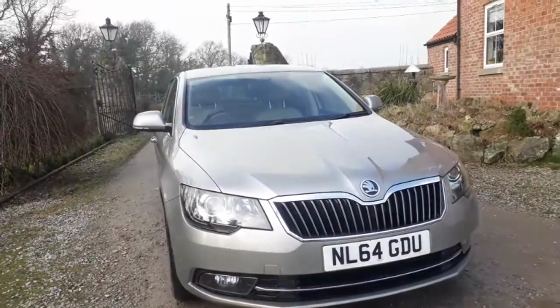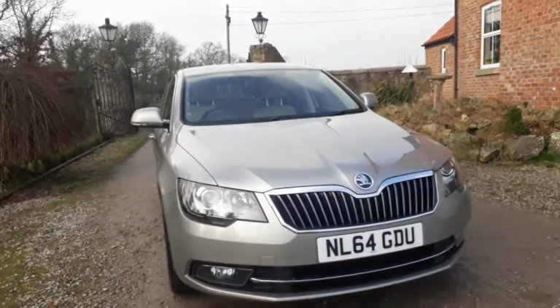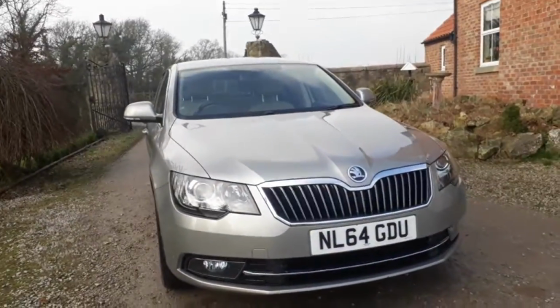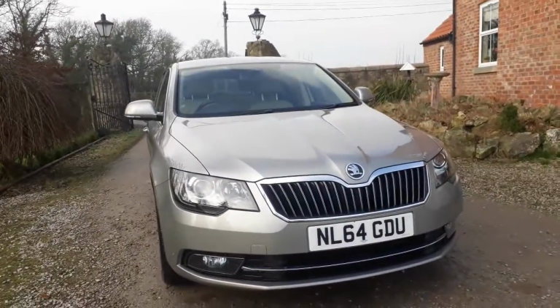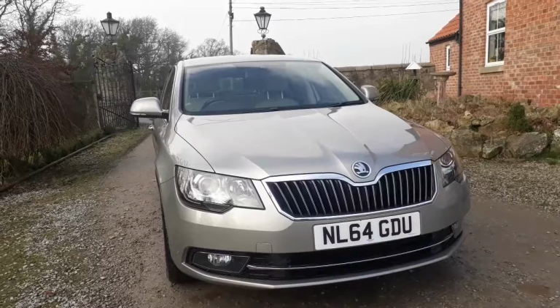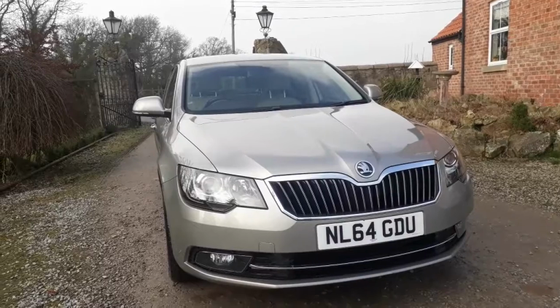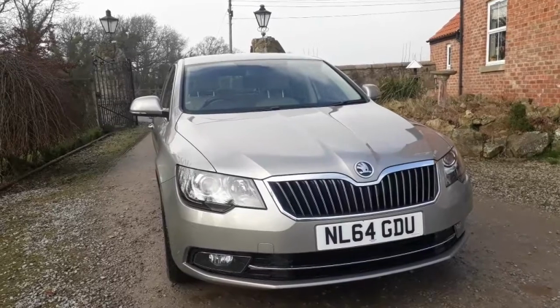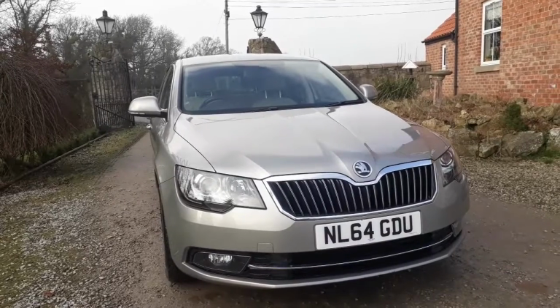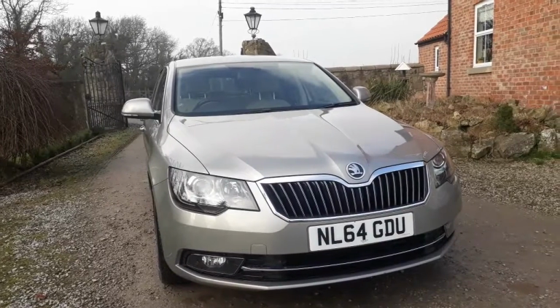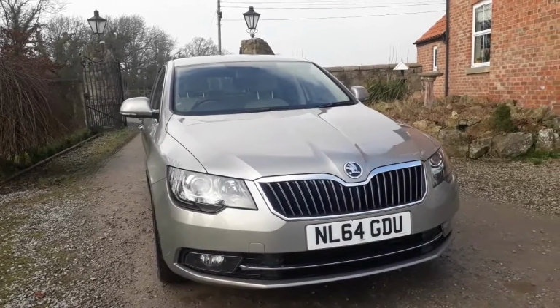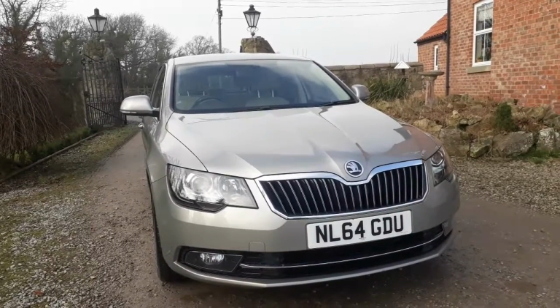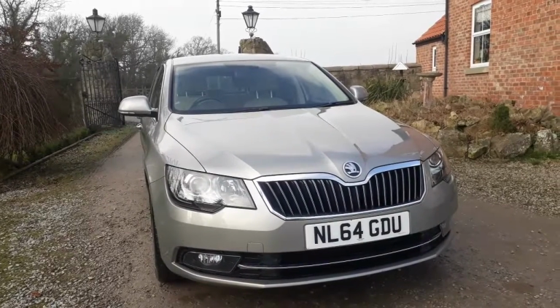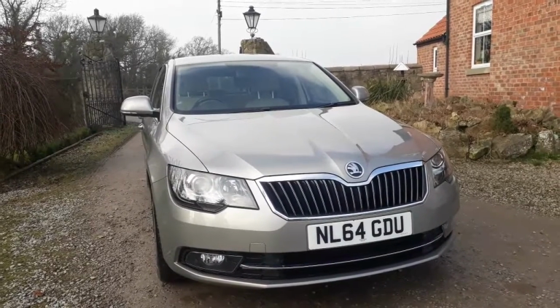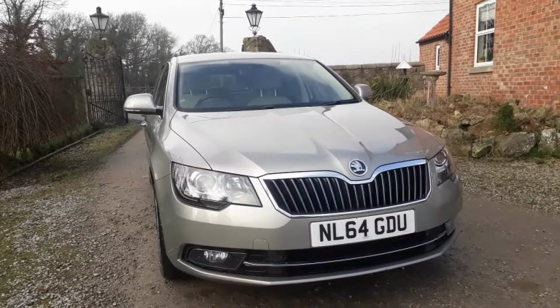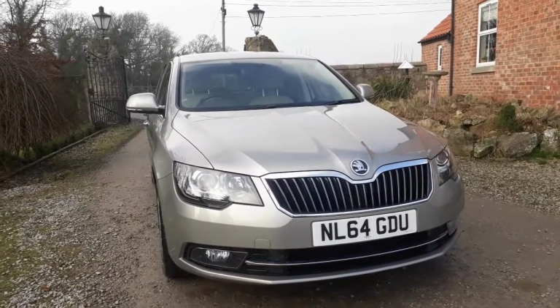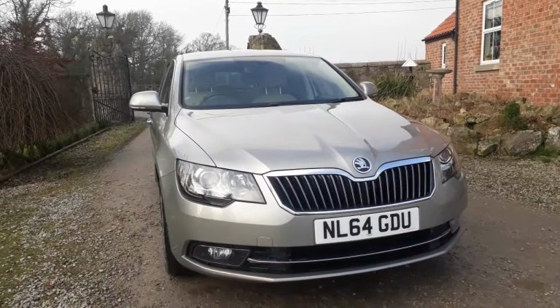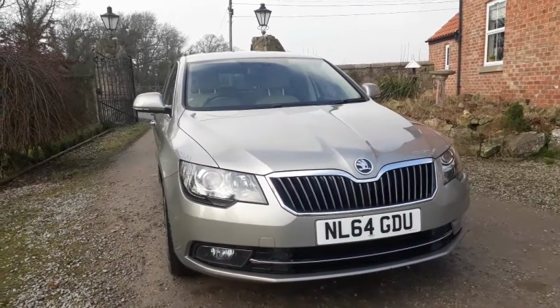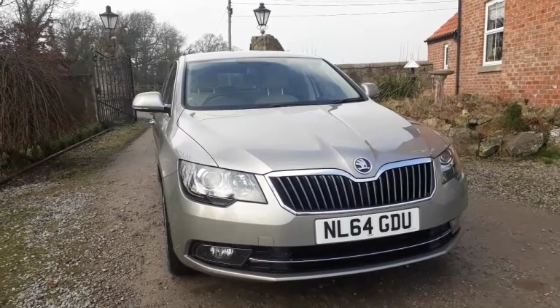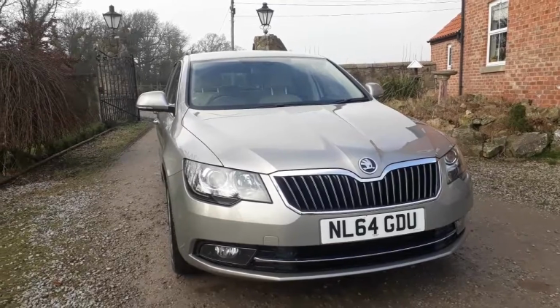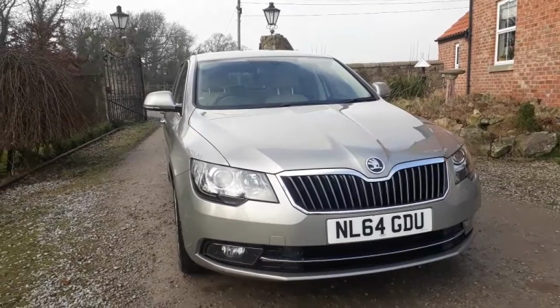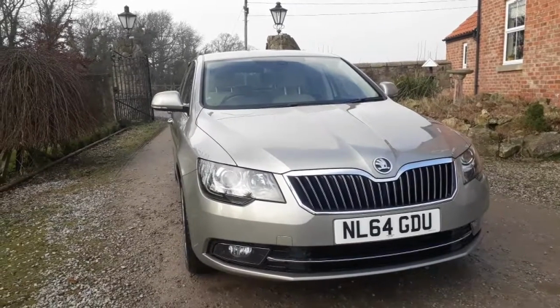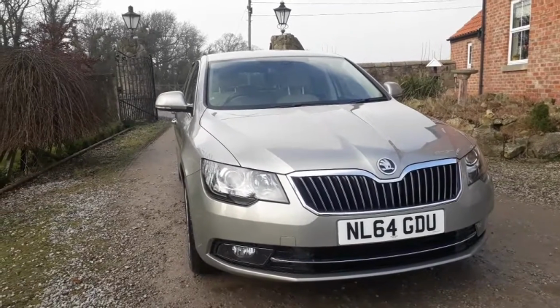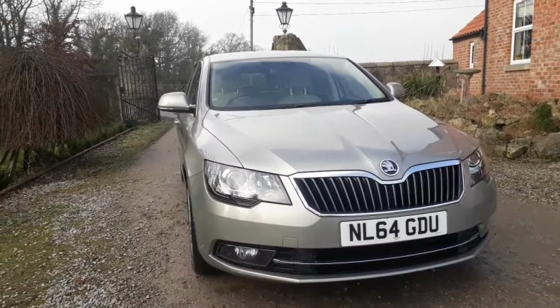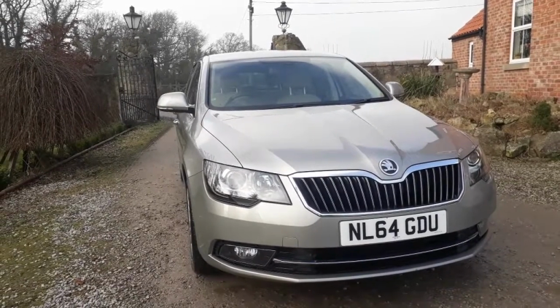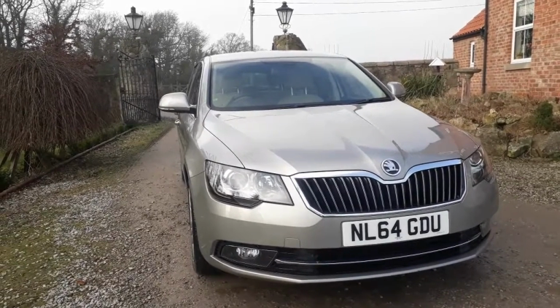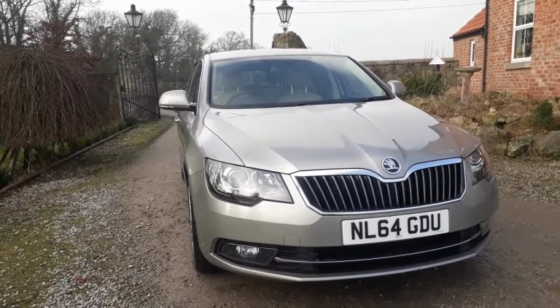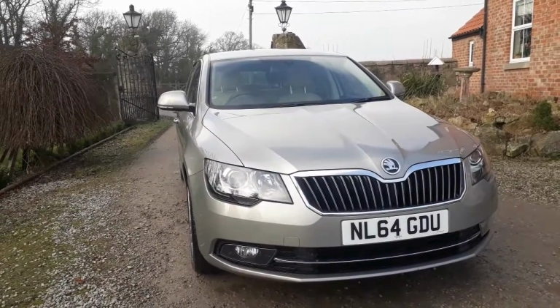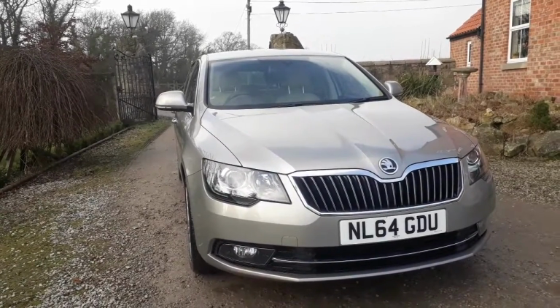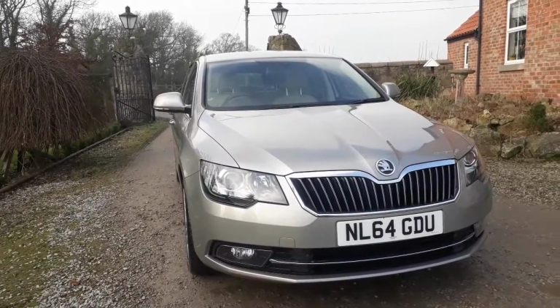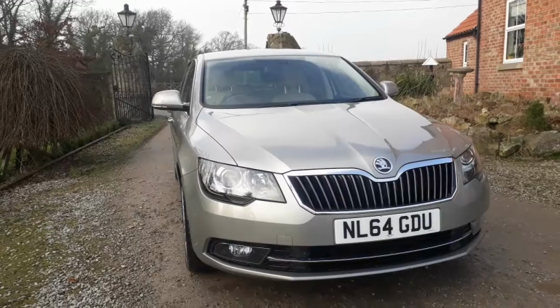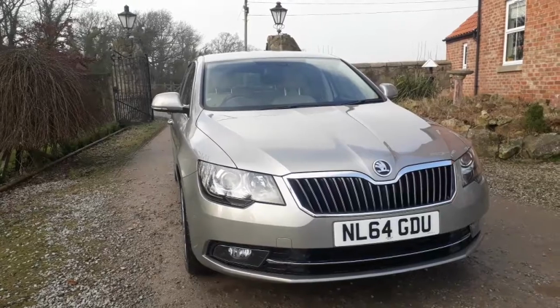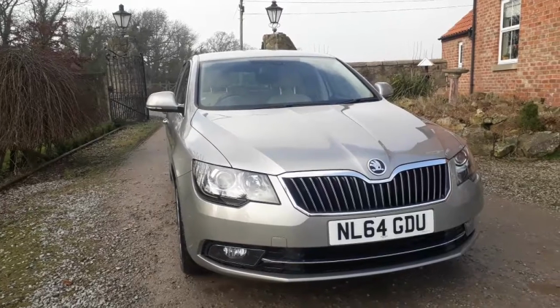It is a saloon and a hatchback, so you've got the variety of both. Check our reviews online — any information you need, just give us a call. Thanks very much.